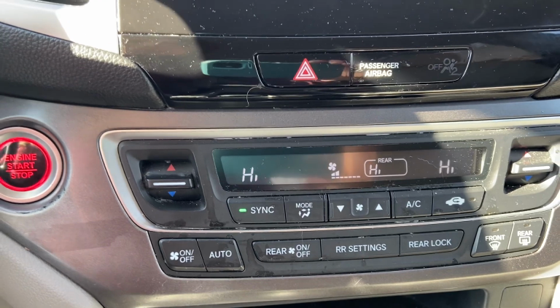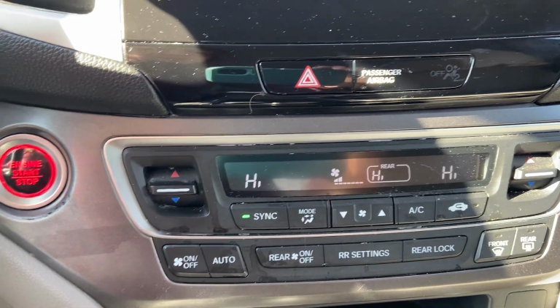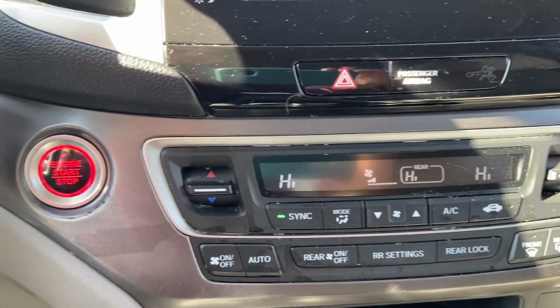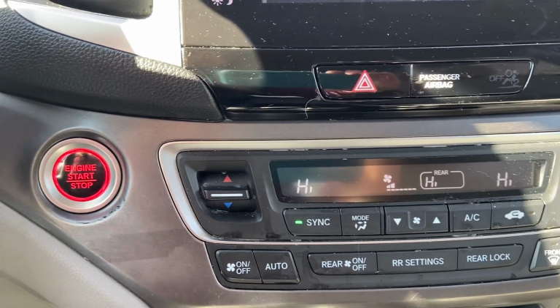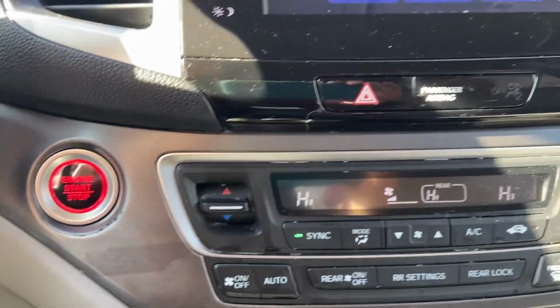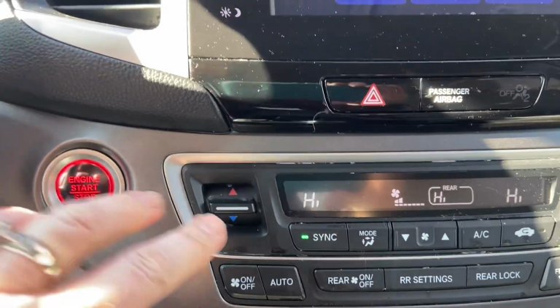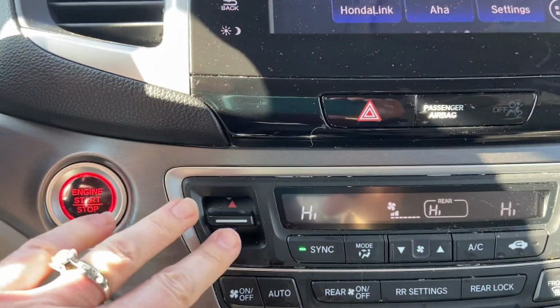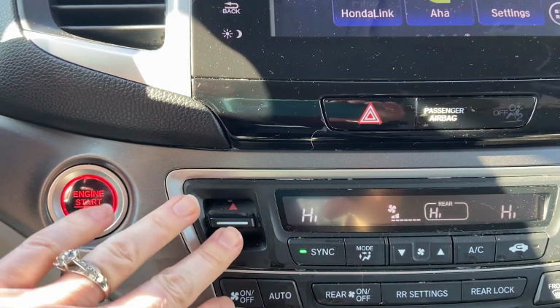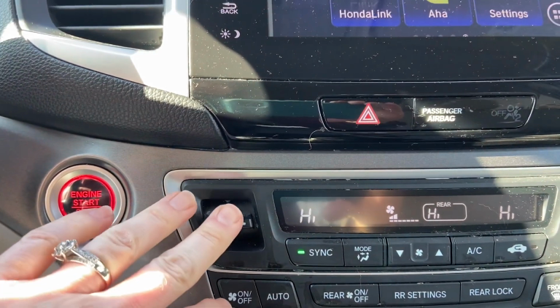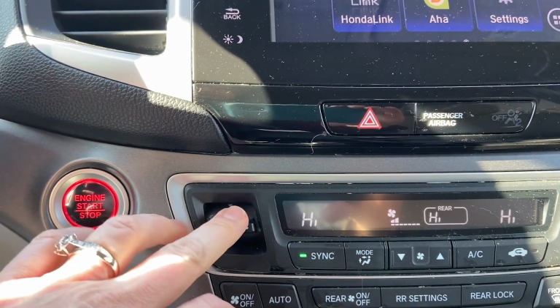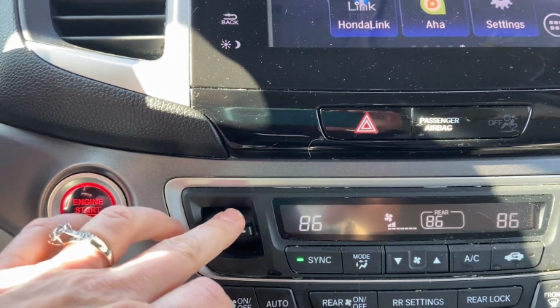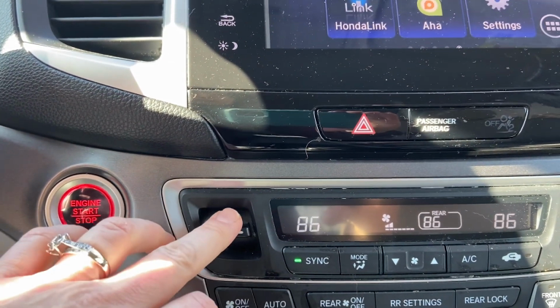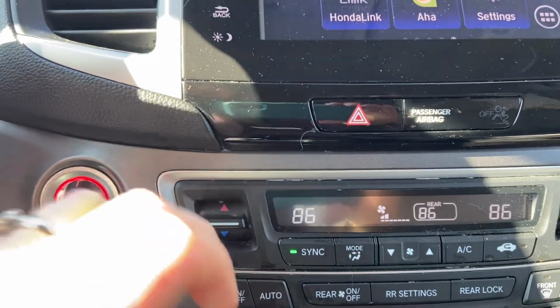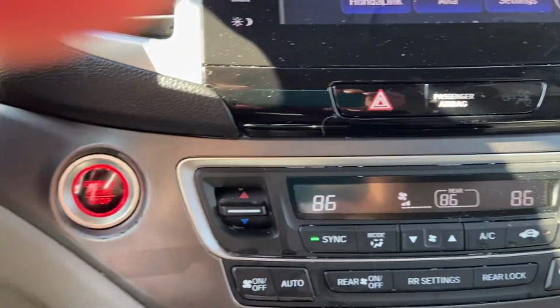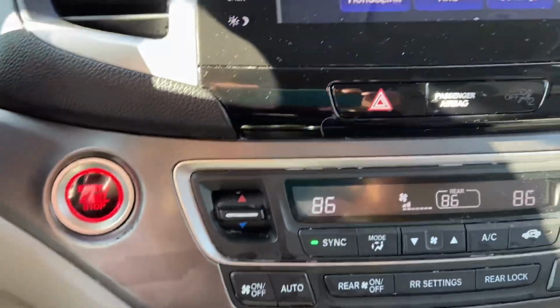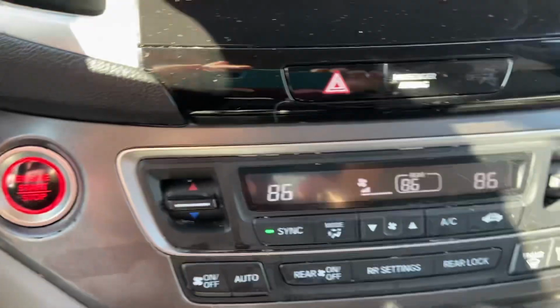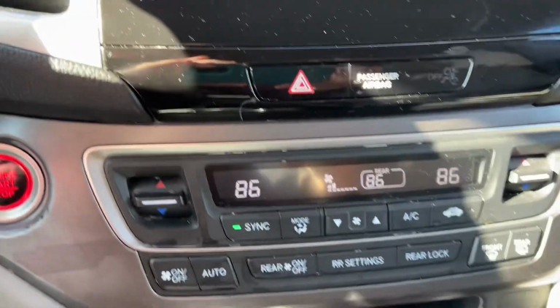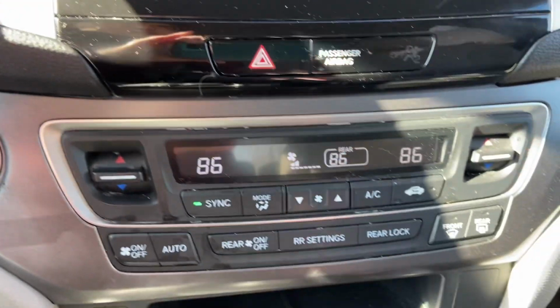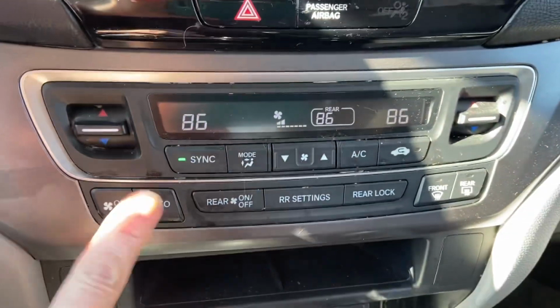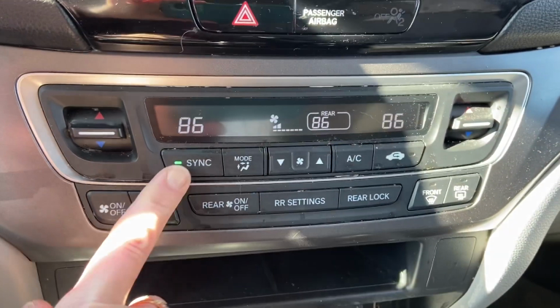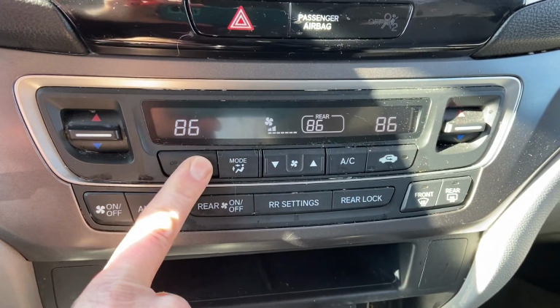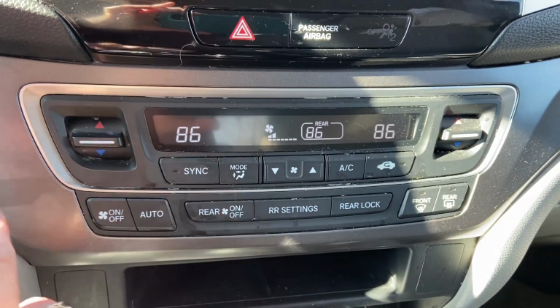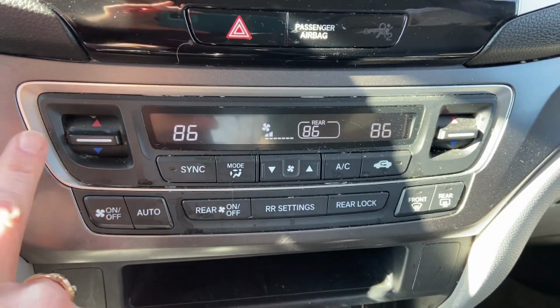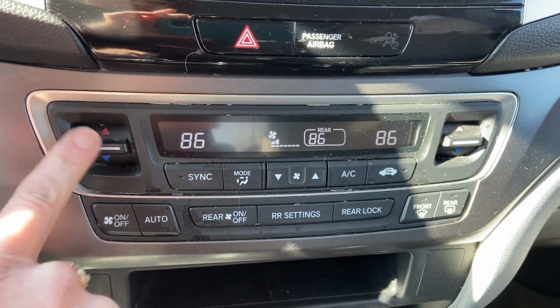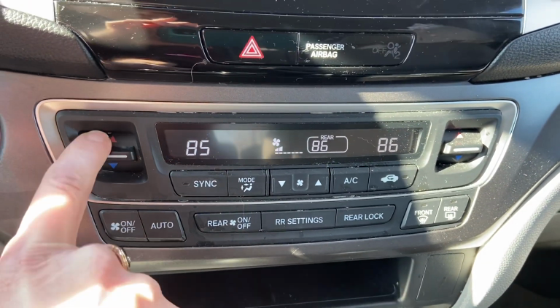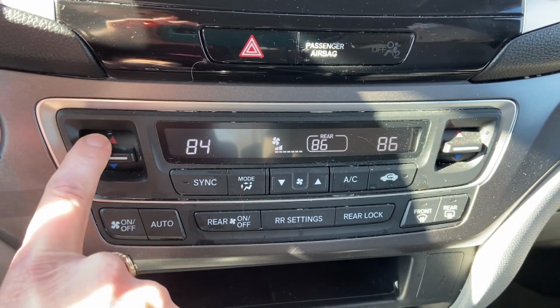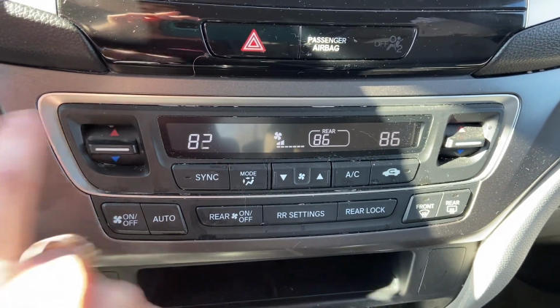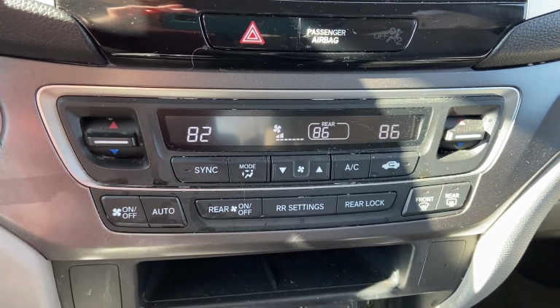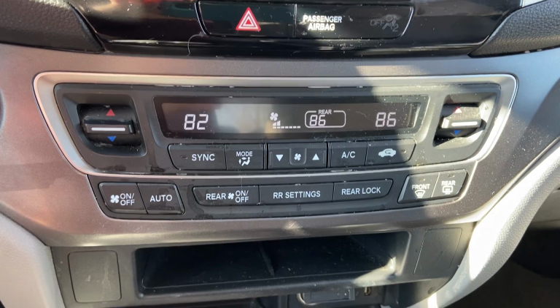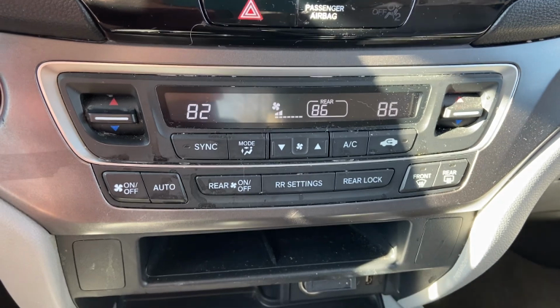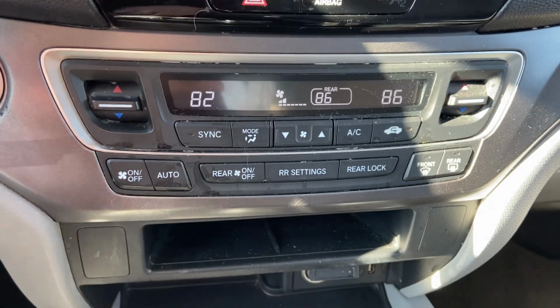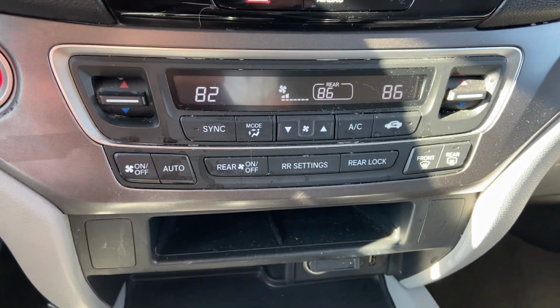It does have separate climate controls, so you don't have to be at the same temperature as your passenger. You just unsync it and then you can be warmer or cooler depending on what you like.